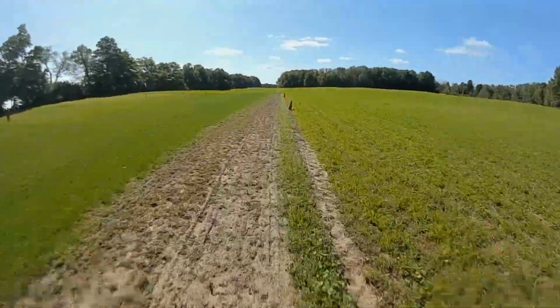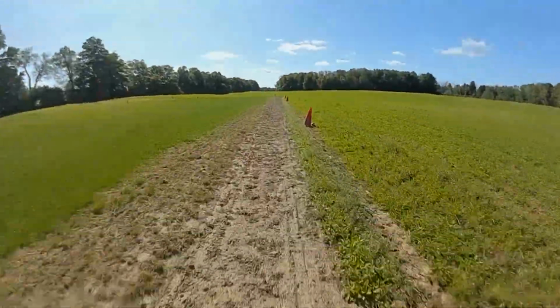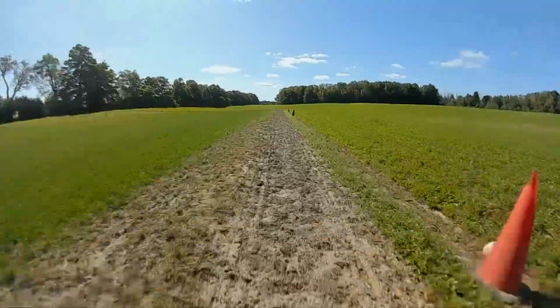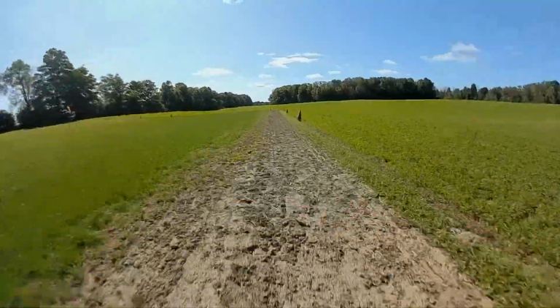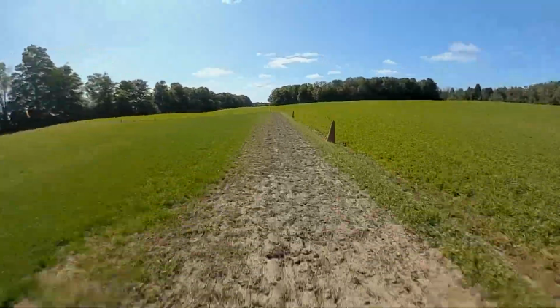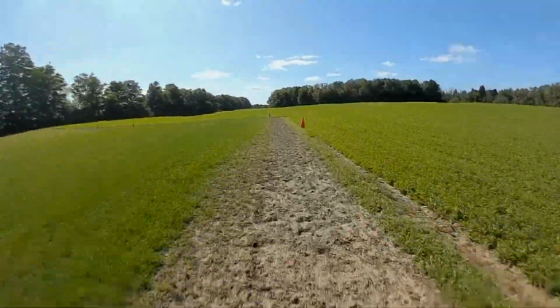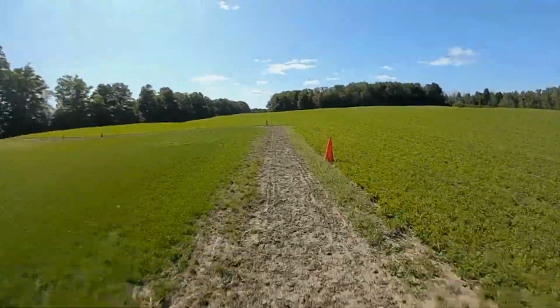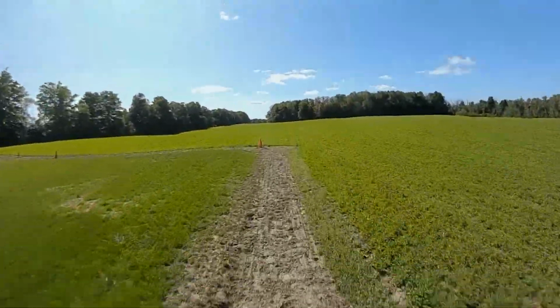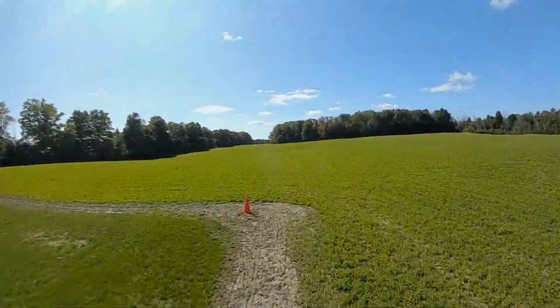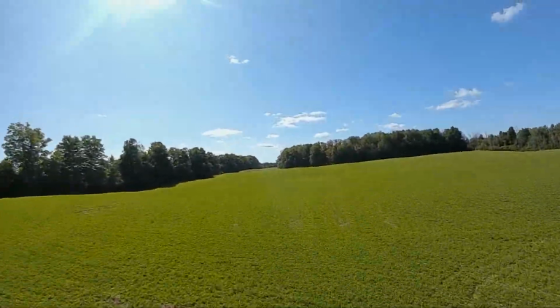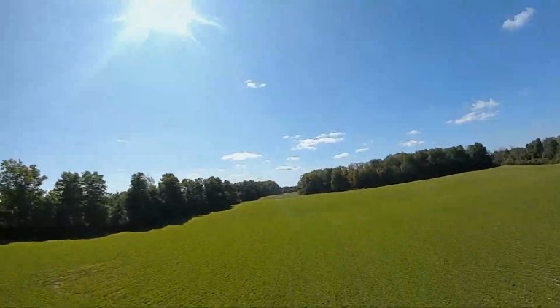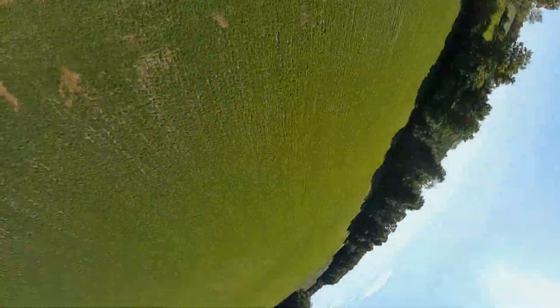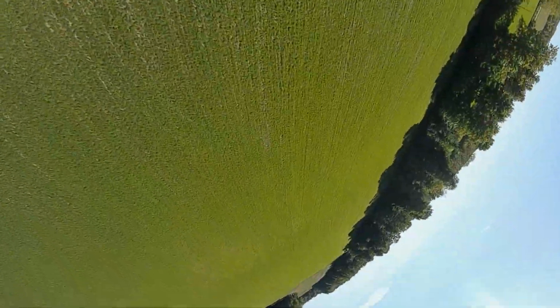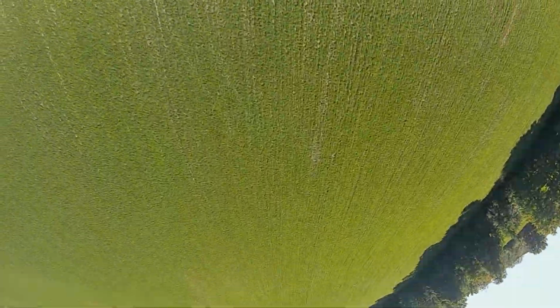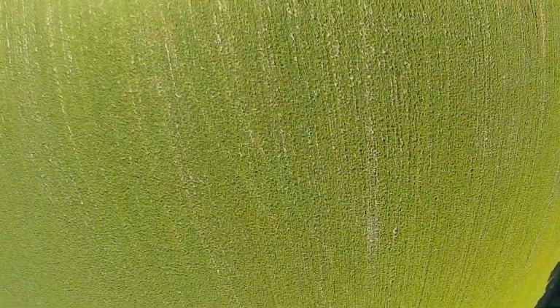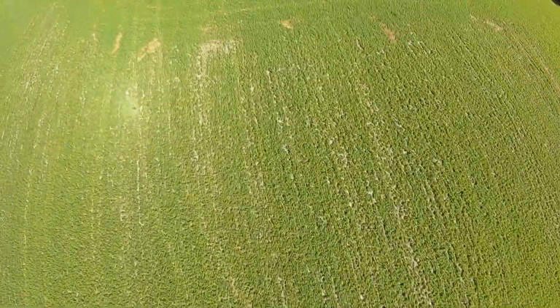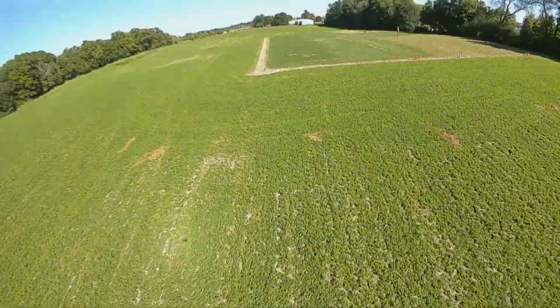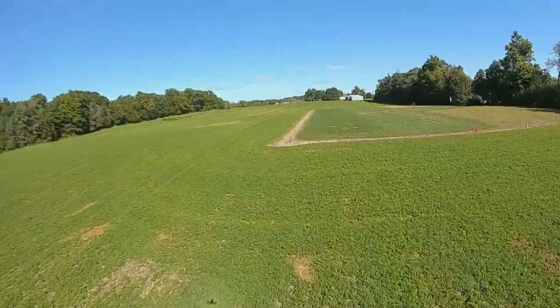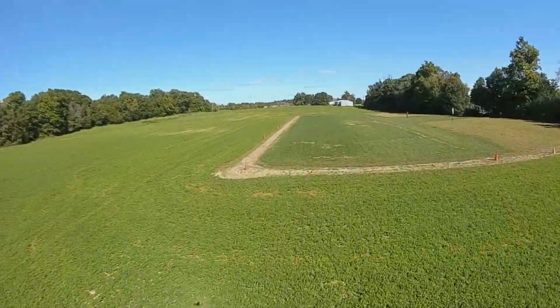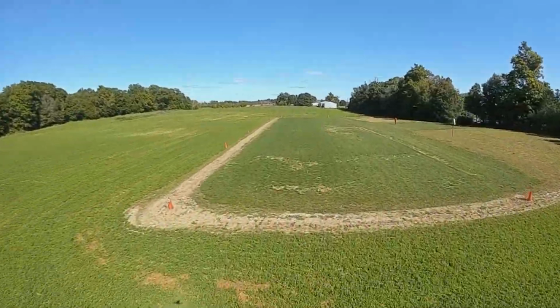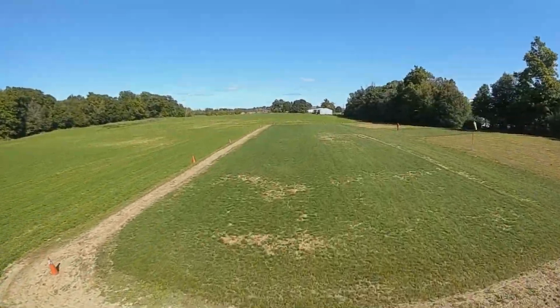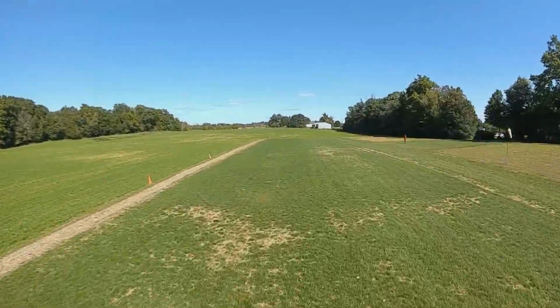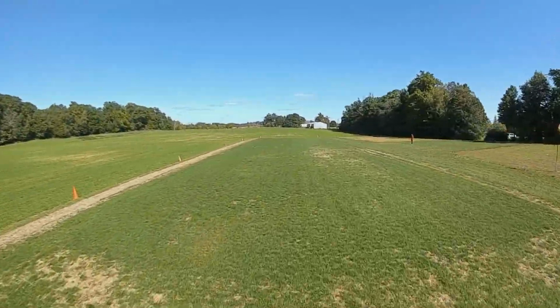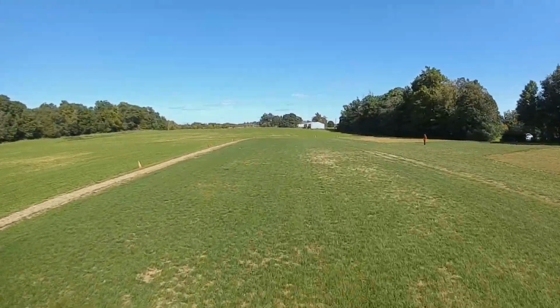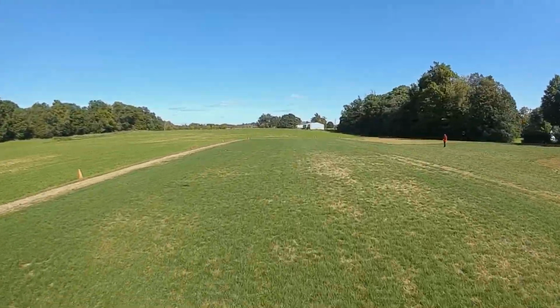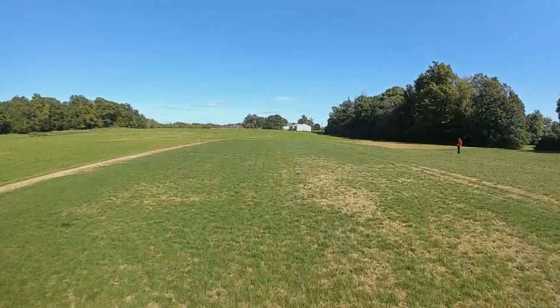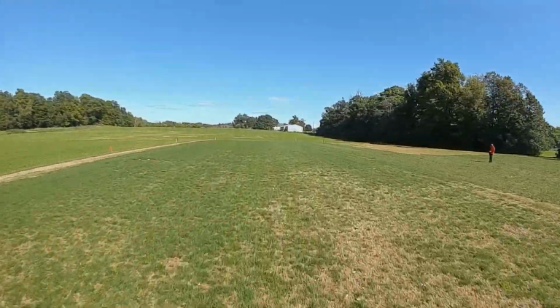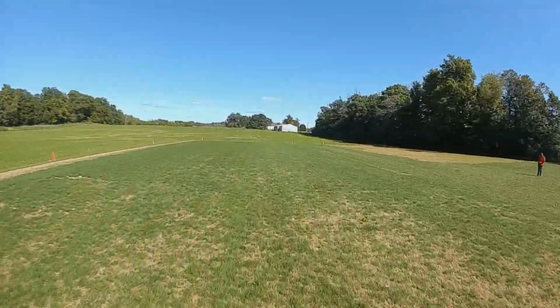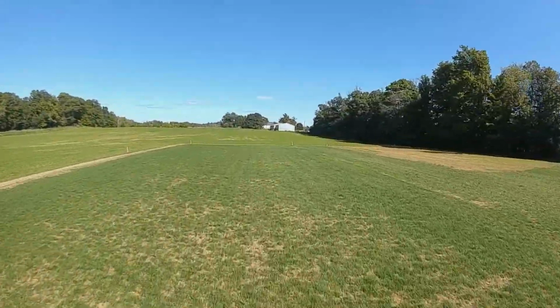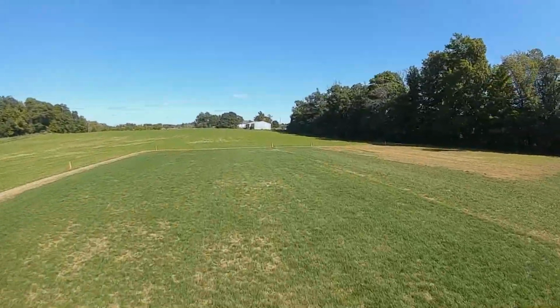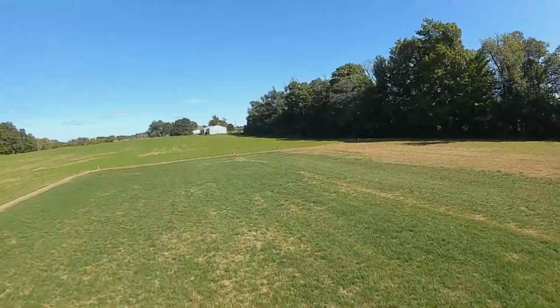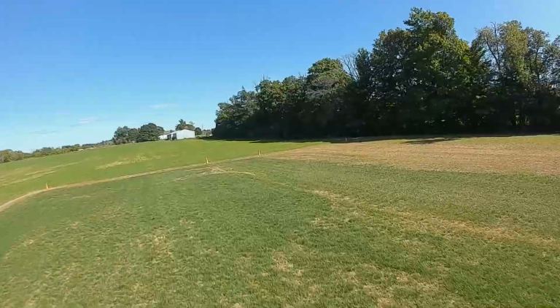I've been flying the Hero 7 Black which allows me to record 2.7K at 60 frames per second, giving the same kind of smoothness as the DJI camera.